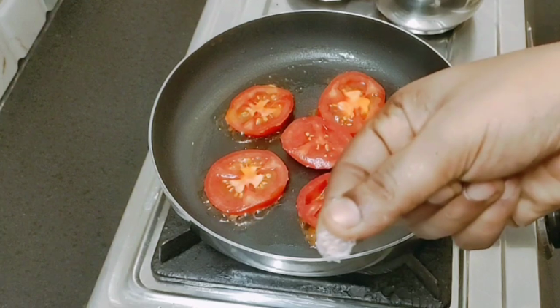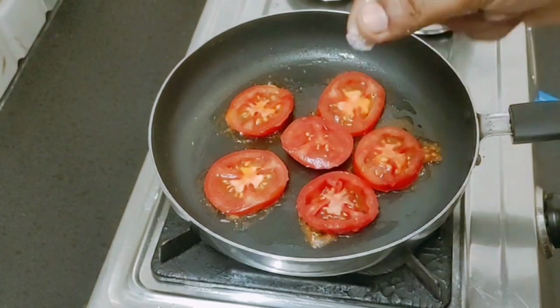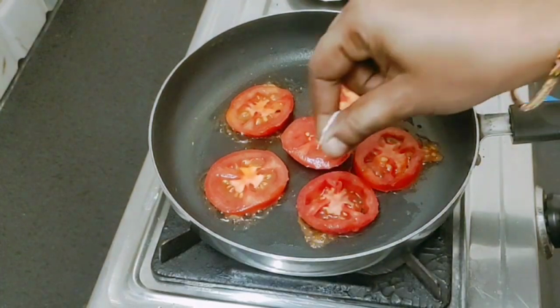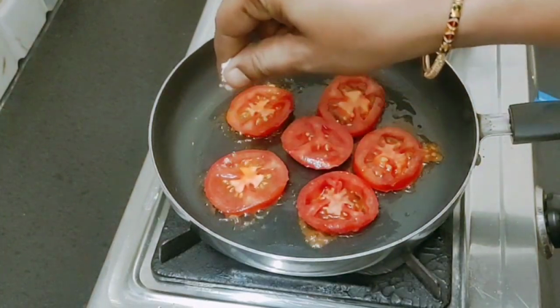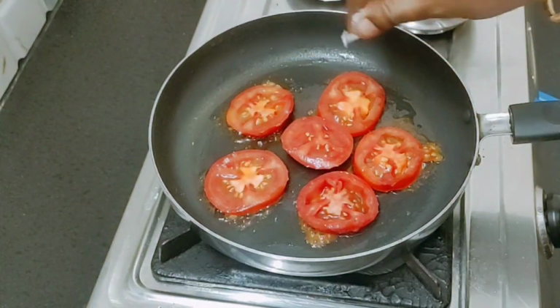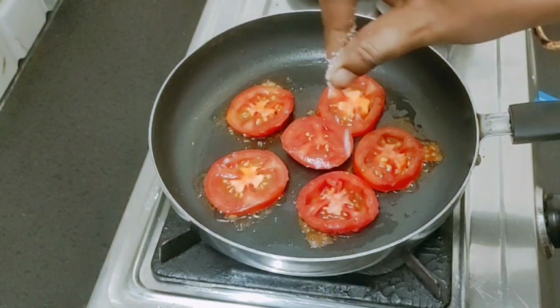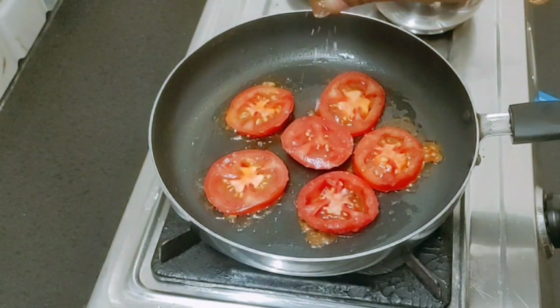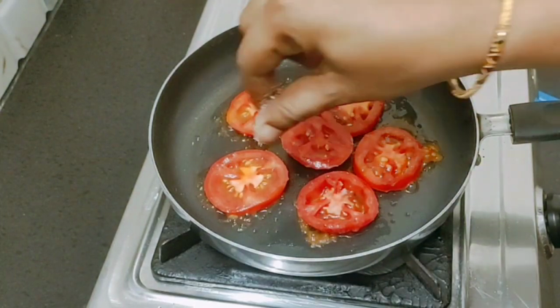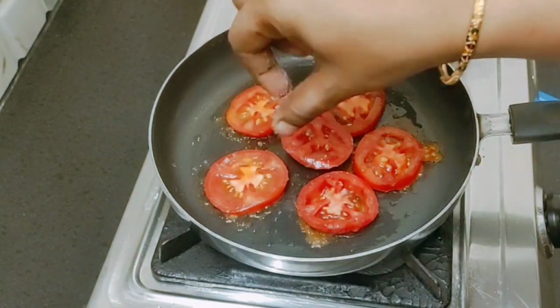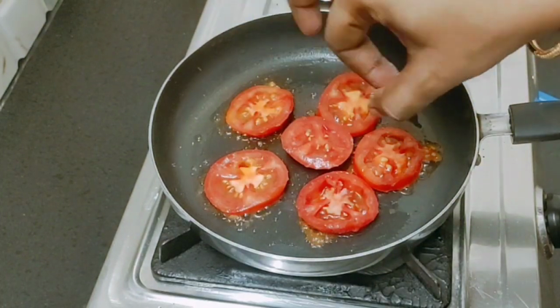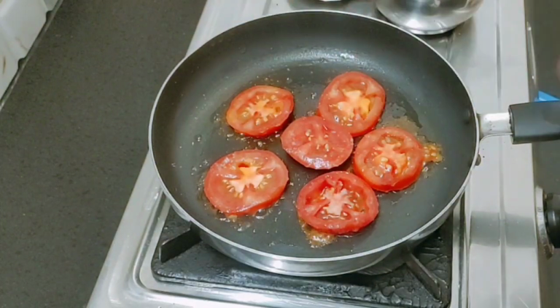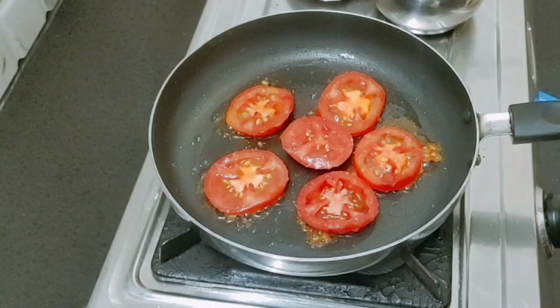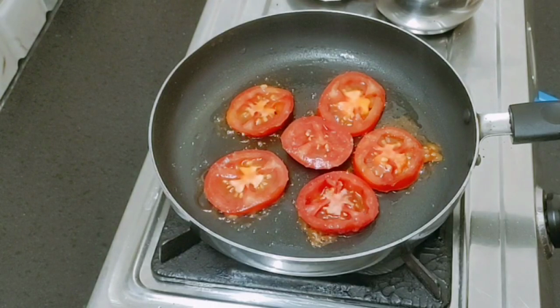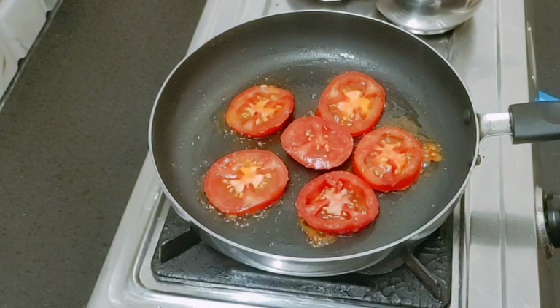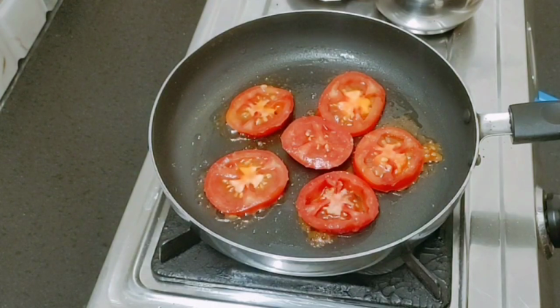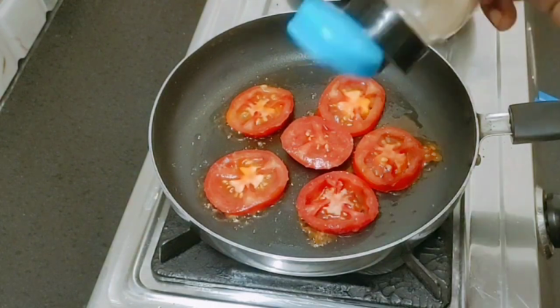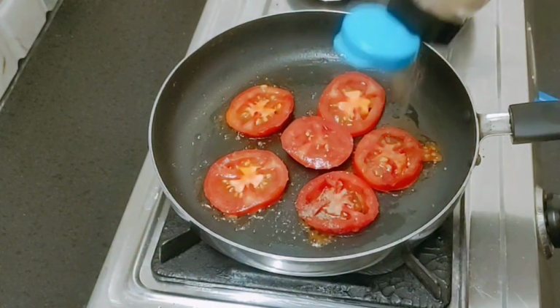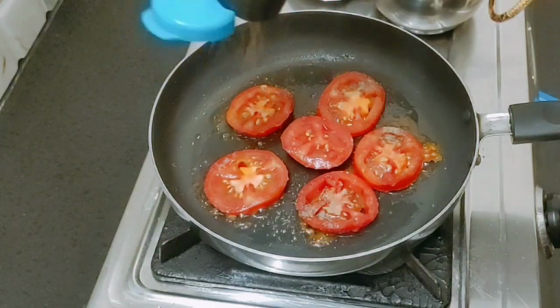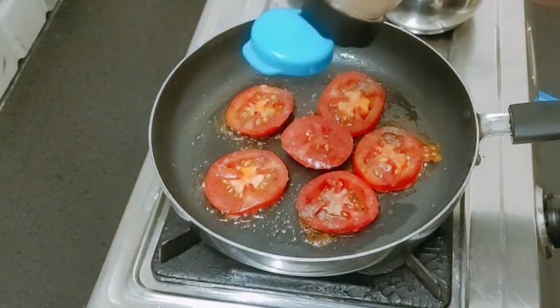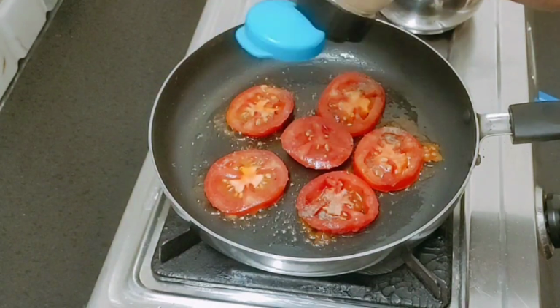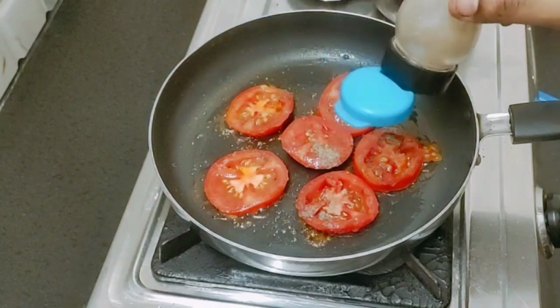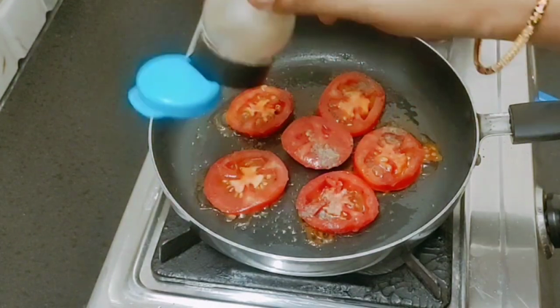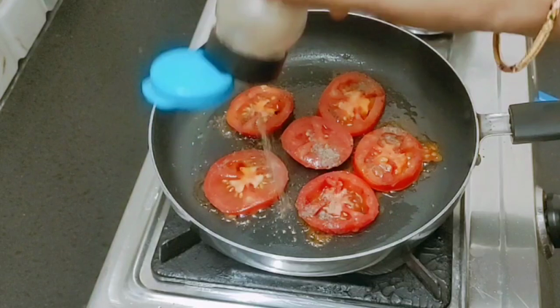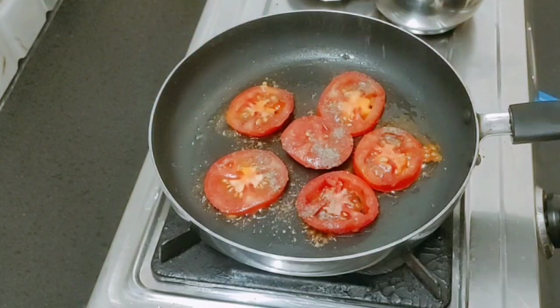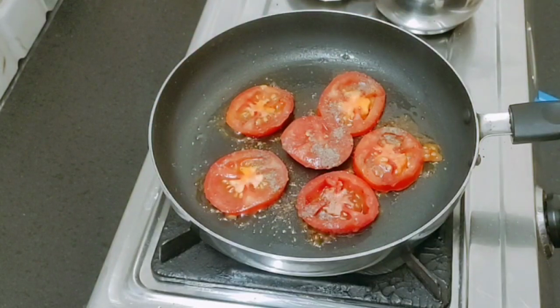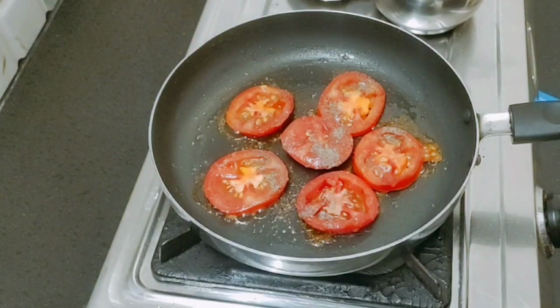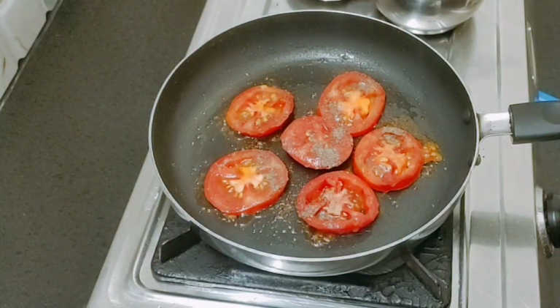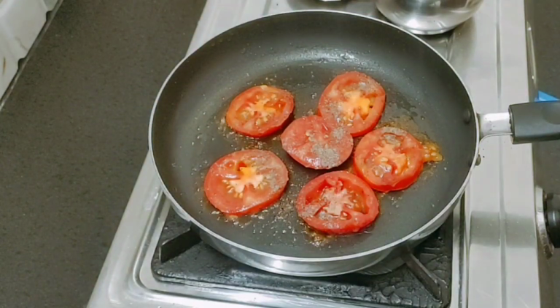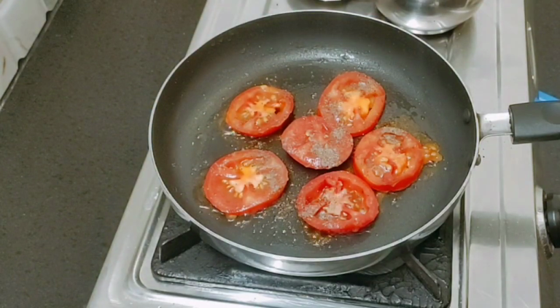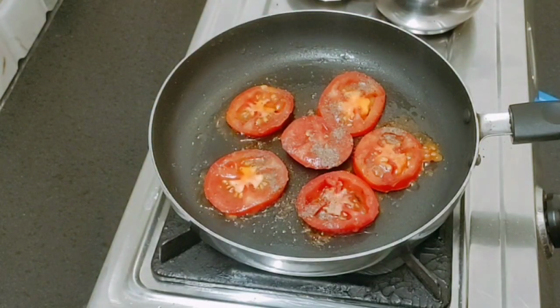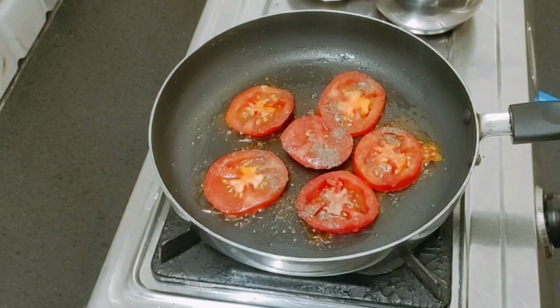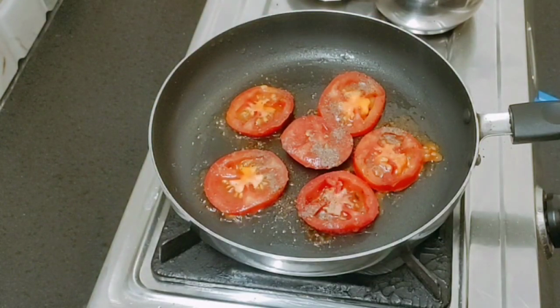Hi, my dear friends, welcome to the video. Friends, how do we talk about this? You can share a different recipe with the Thakali. If you like this video, please like this video and subscribe to the channel.